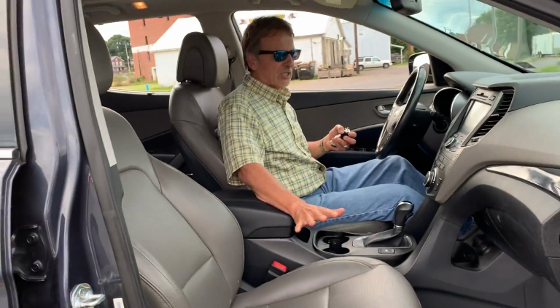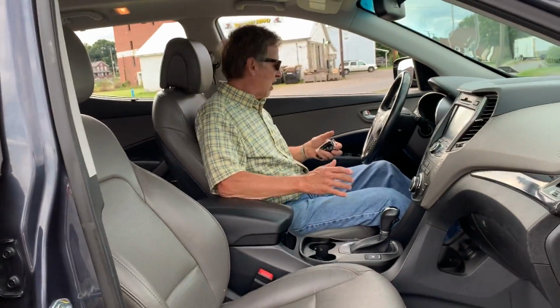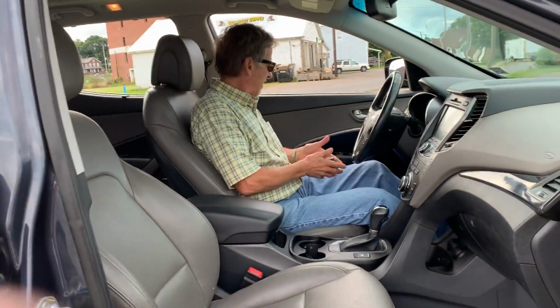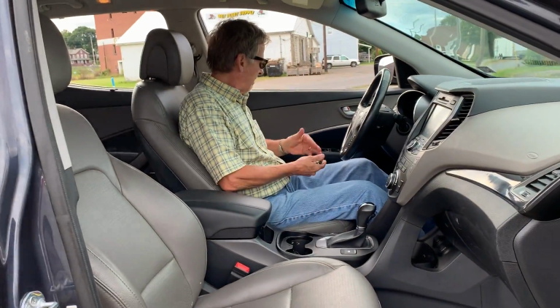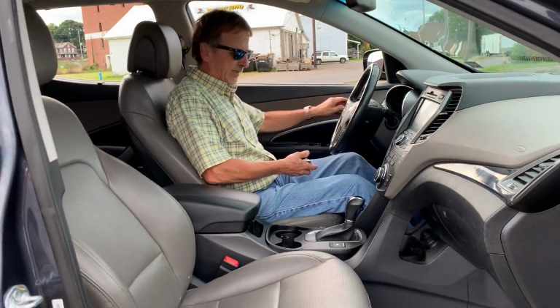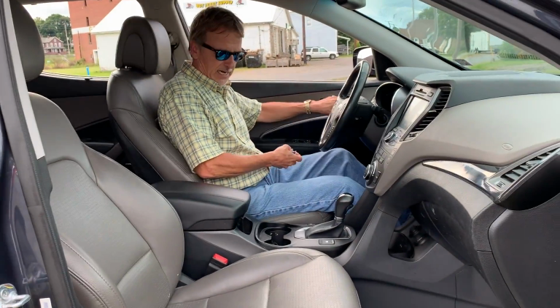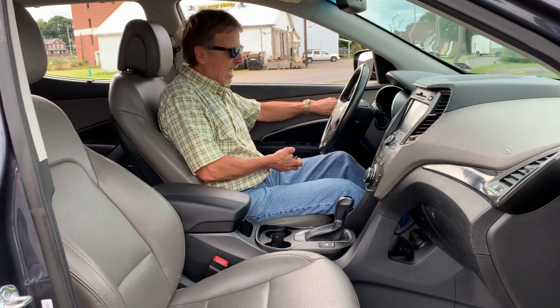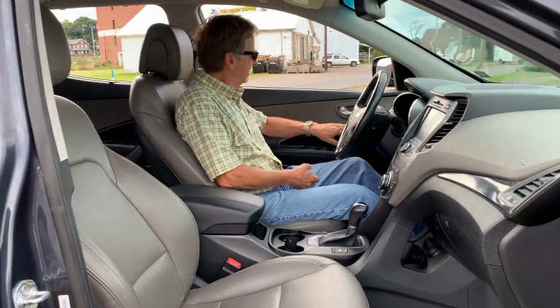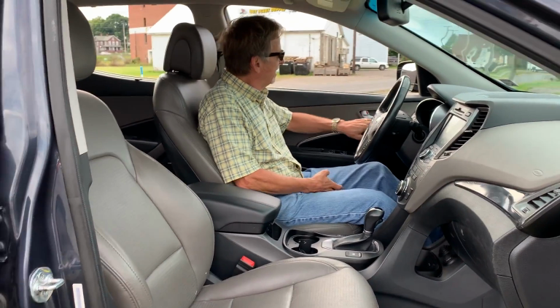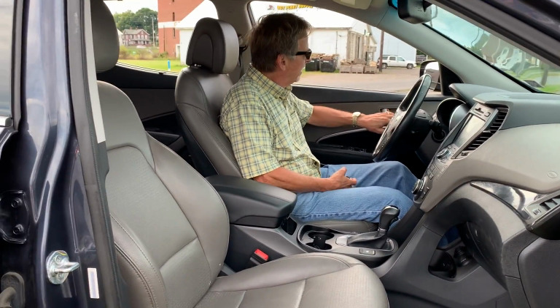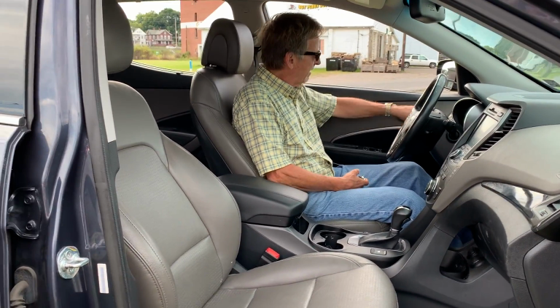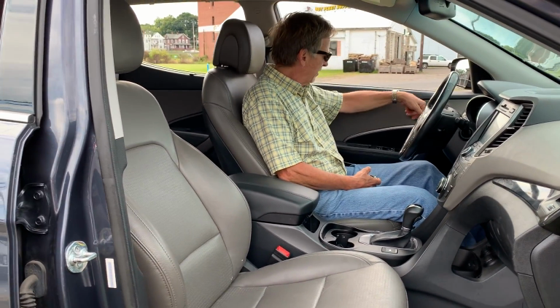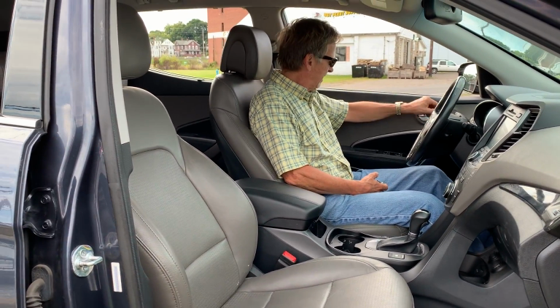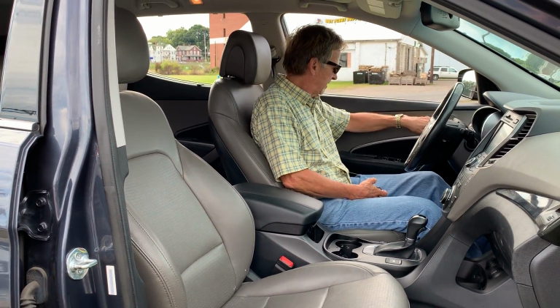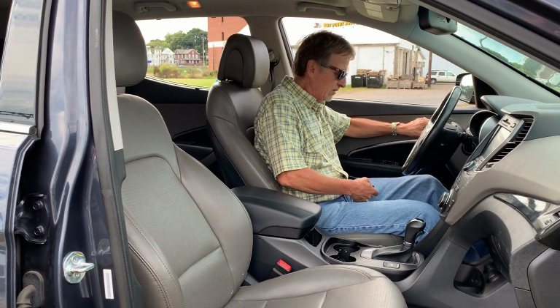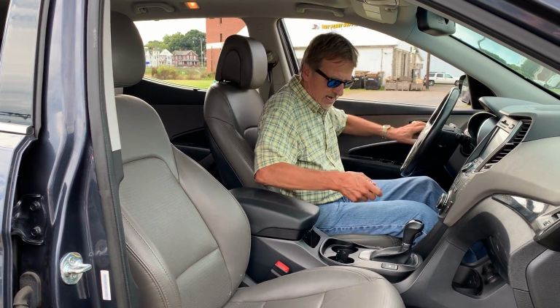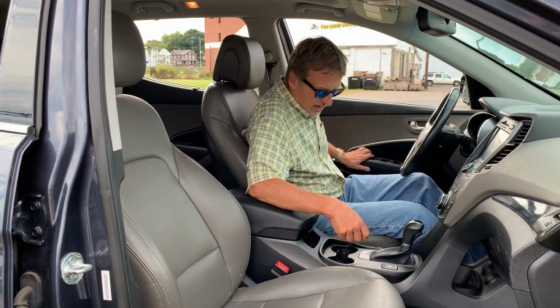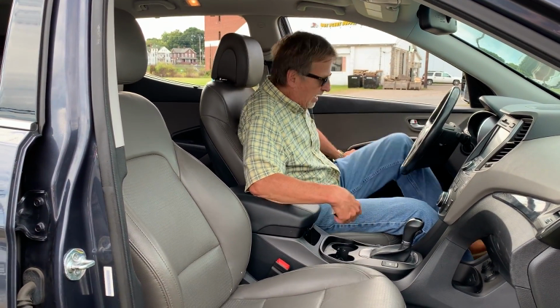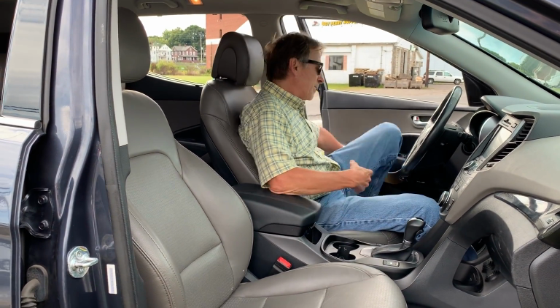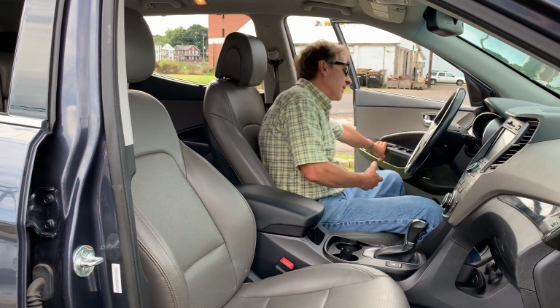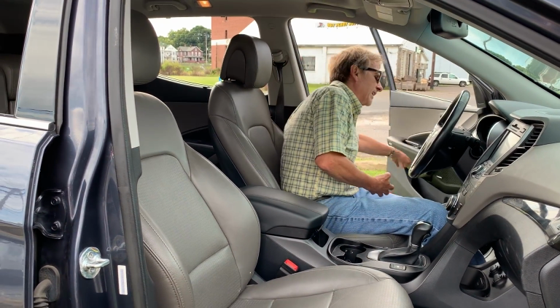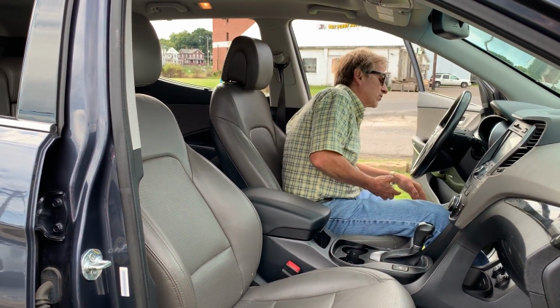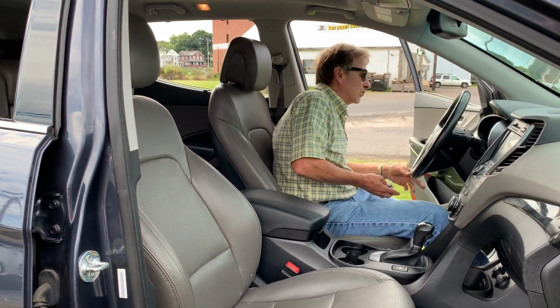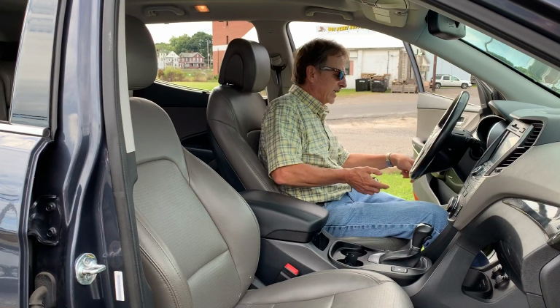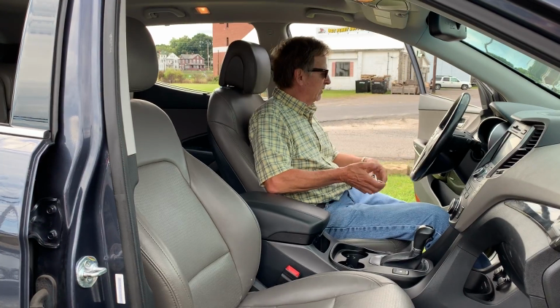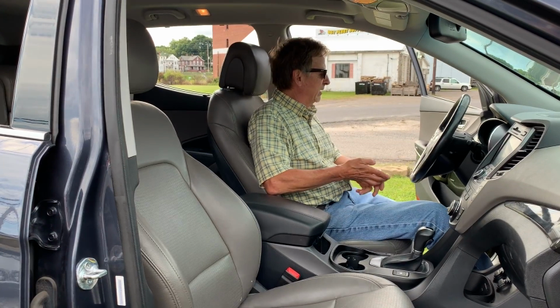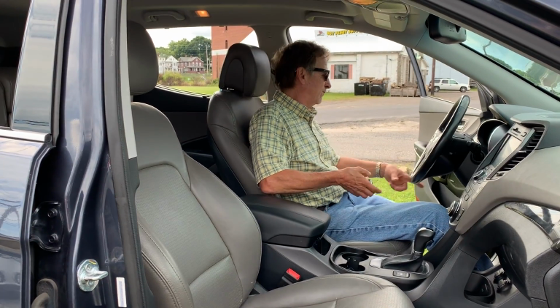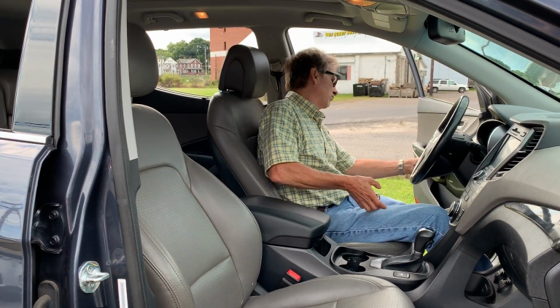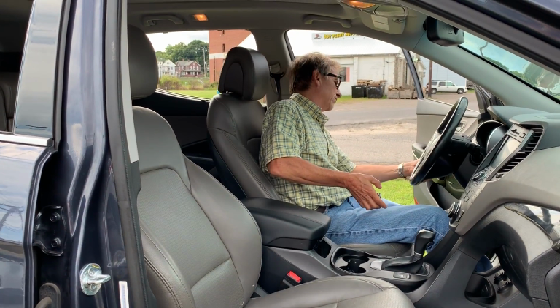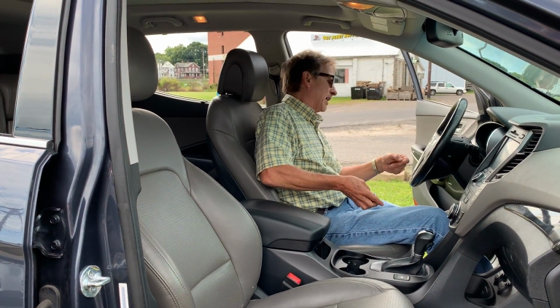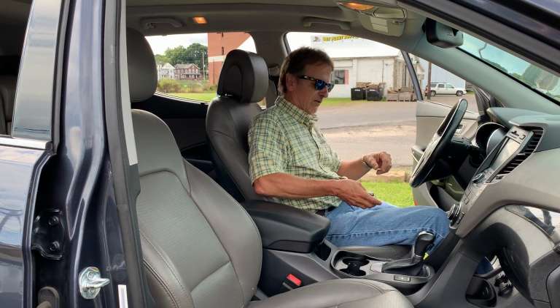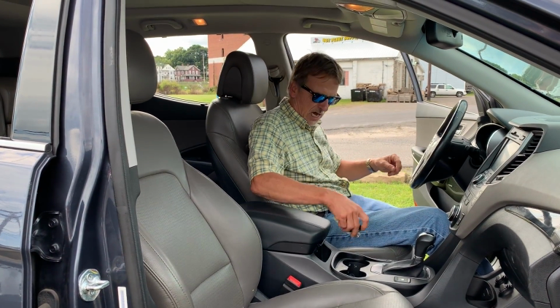Just gotta love this Hyundai Santa Fe — memory seats too, heated and cooled steering wheel, four-wheel drive lock.